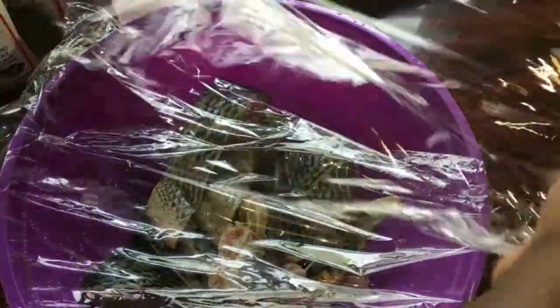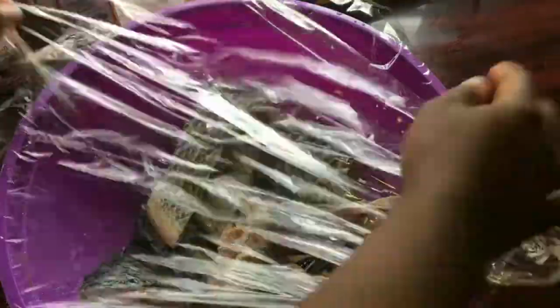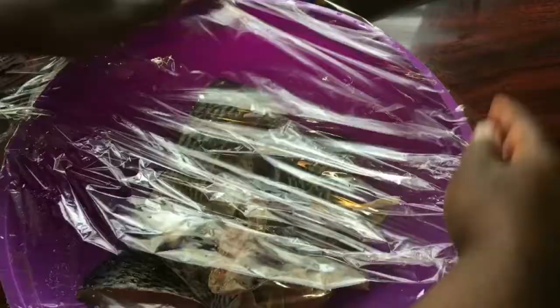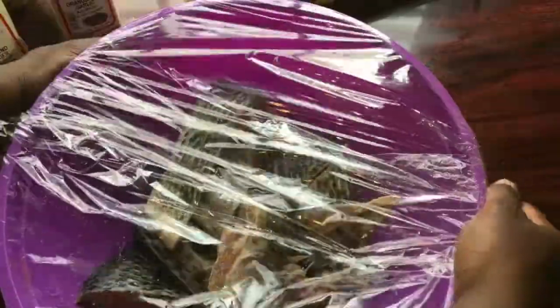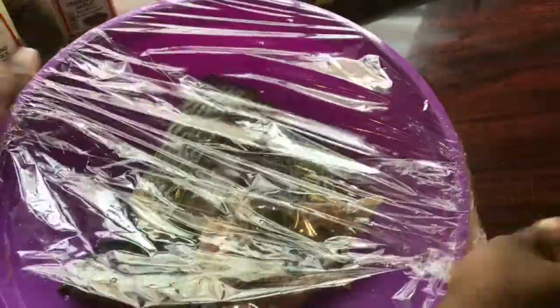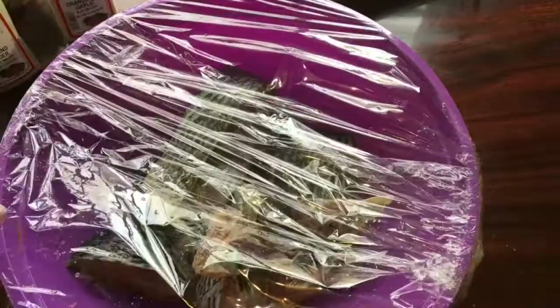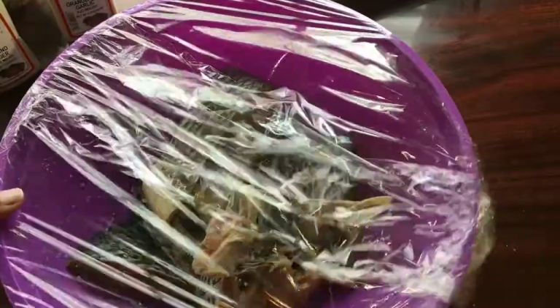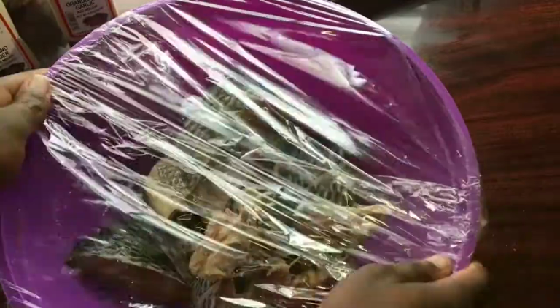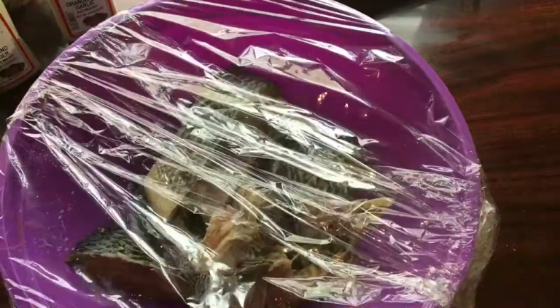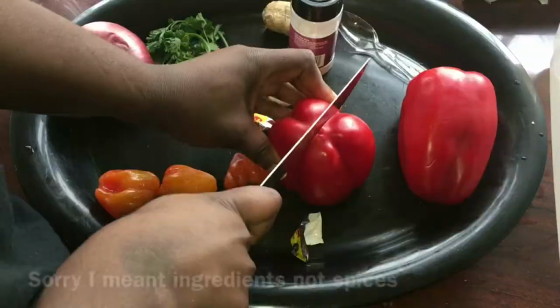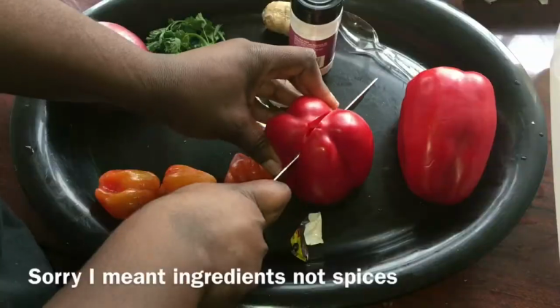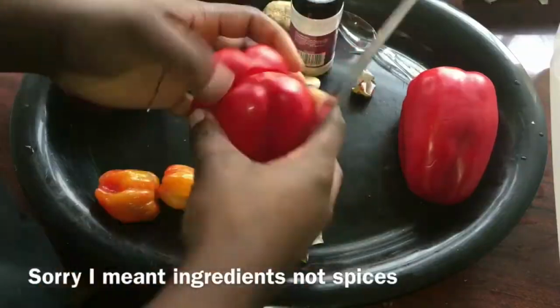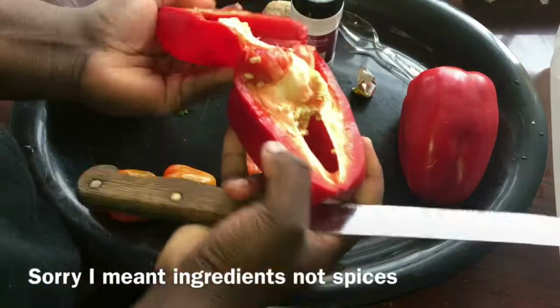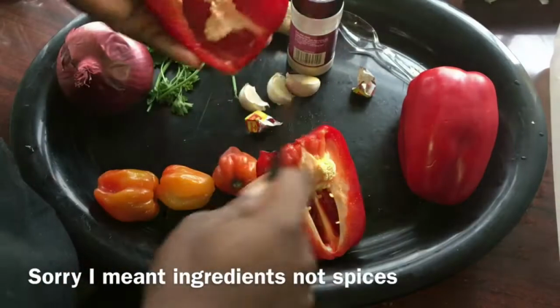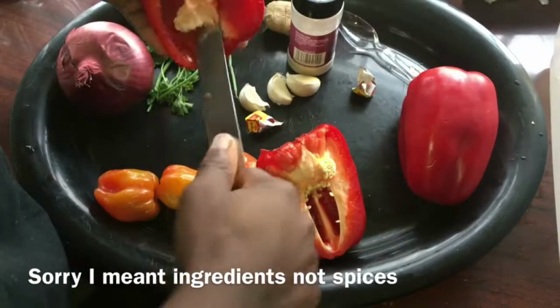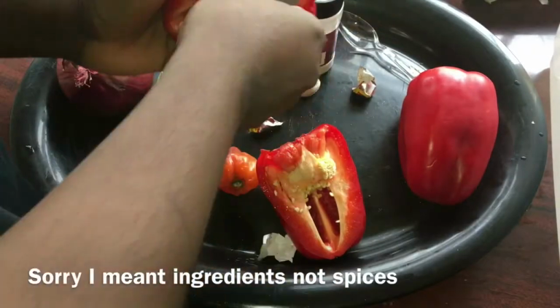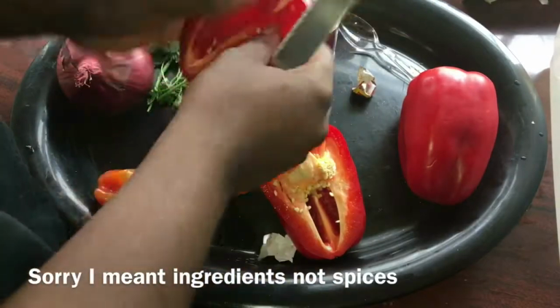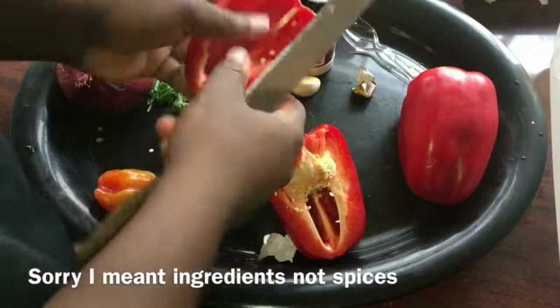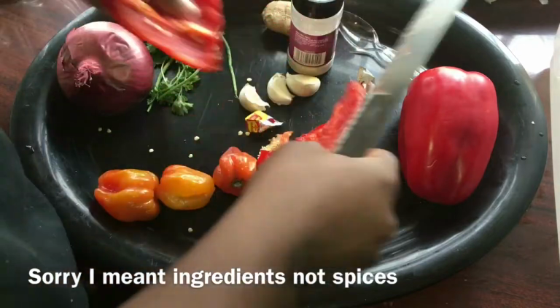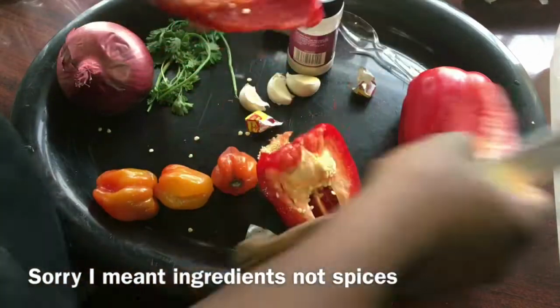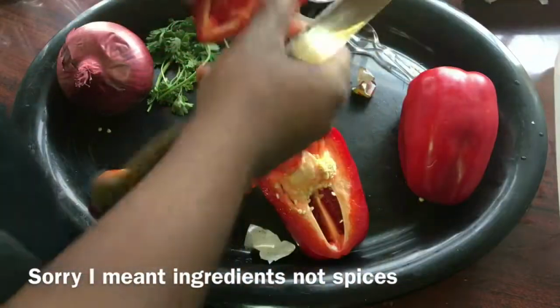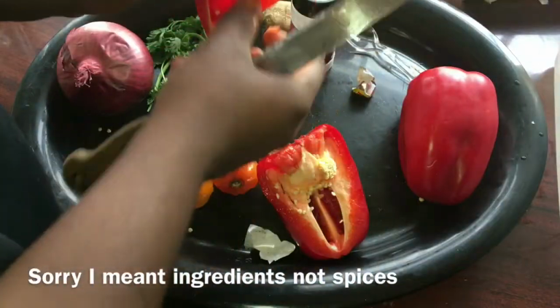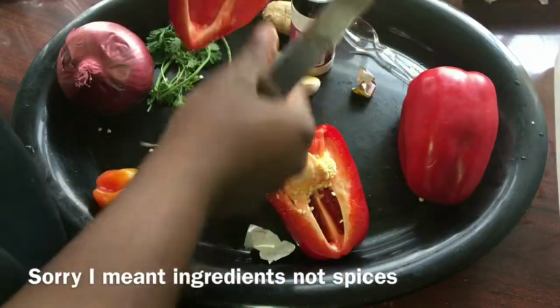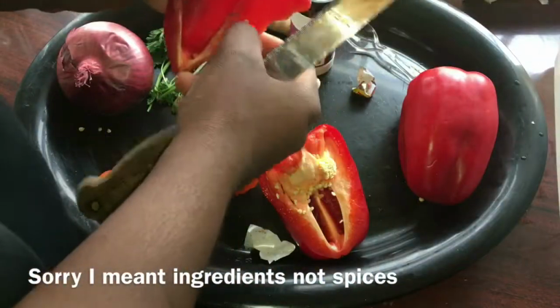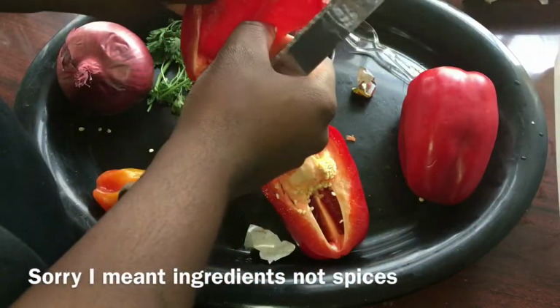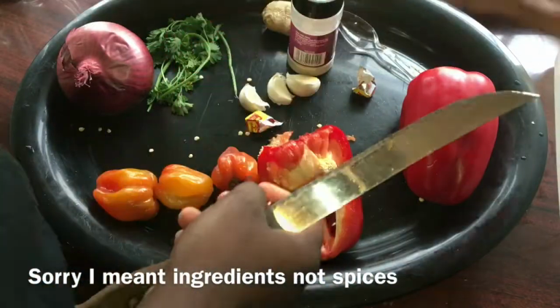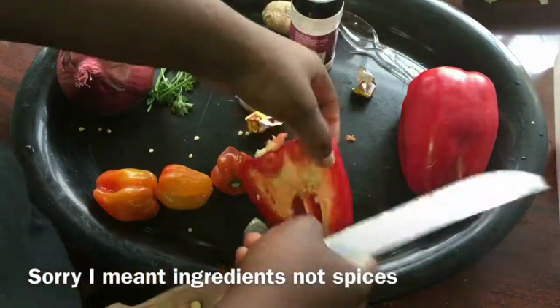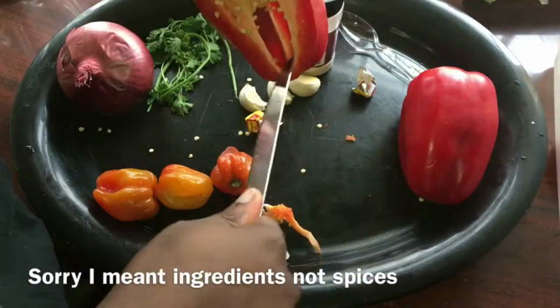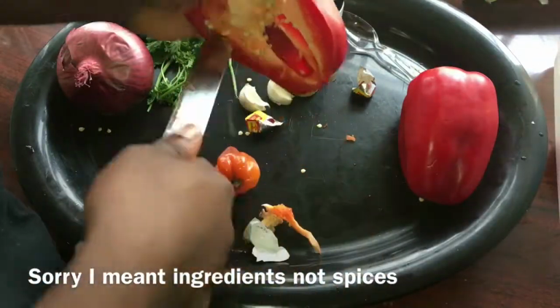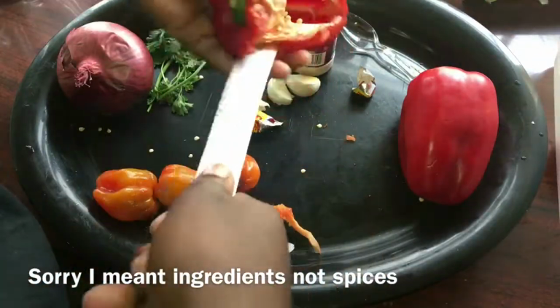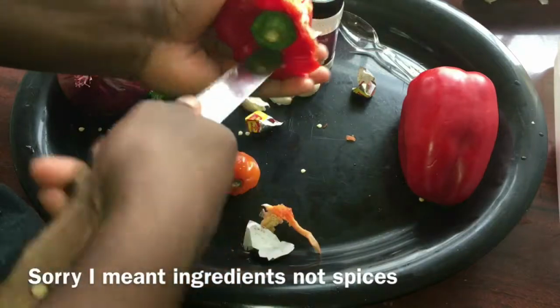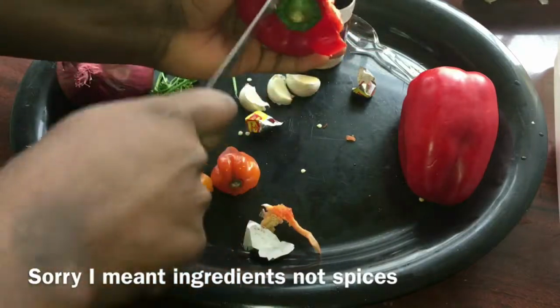I'm going to put the fish in the fridge so all the spices can marinate — I'll be putting it in for 10 minutes. While it's in the fridge, I'm going to be preparing all my other spices, the ones I mentioned earlier in the video. I'll clean them up, wash them, and then blend them.